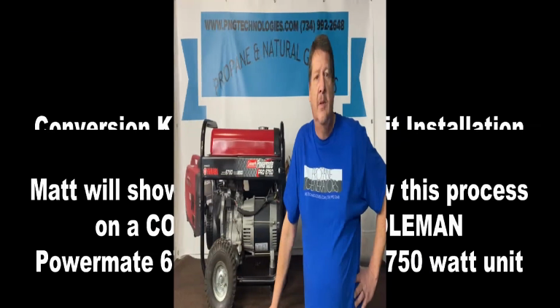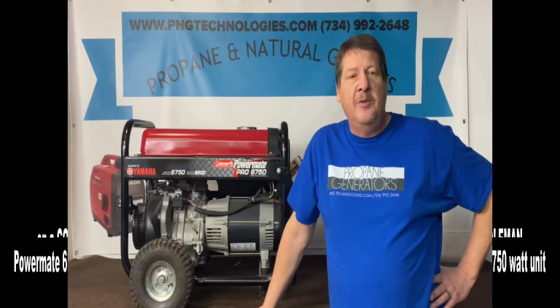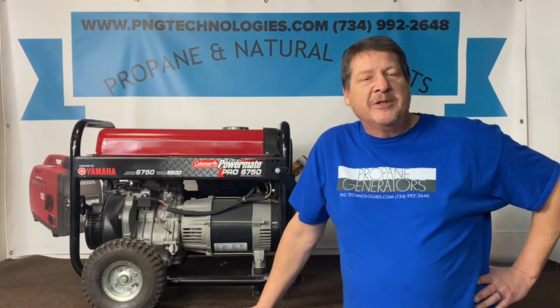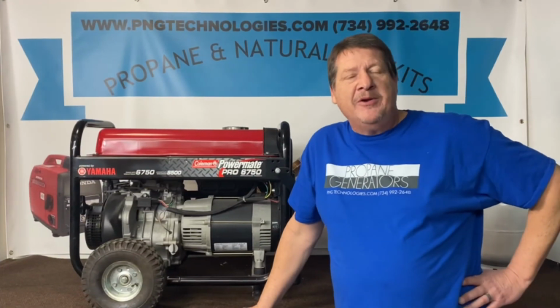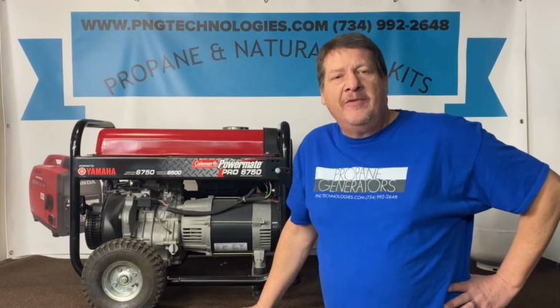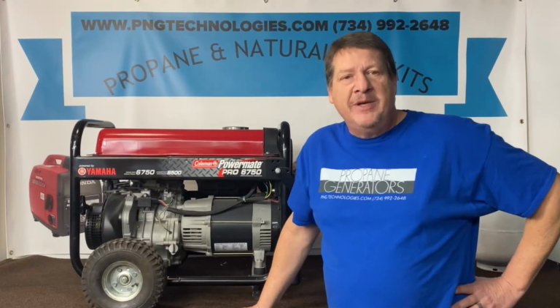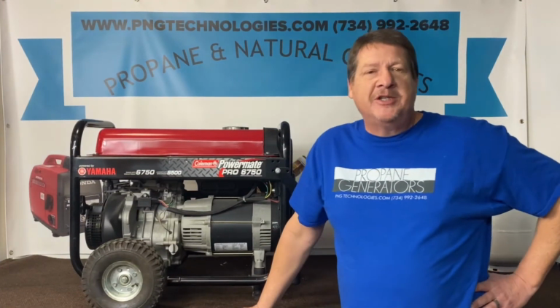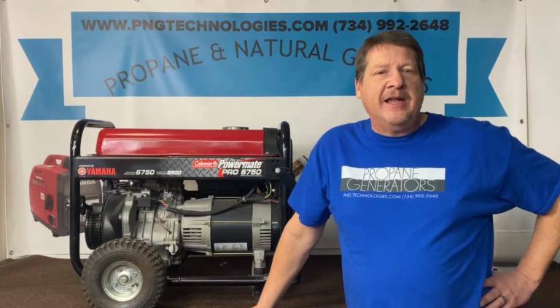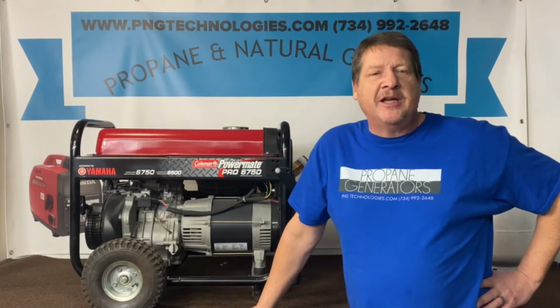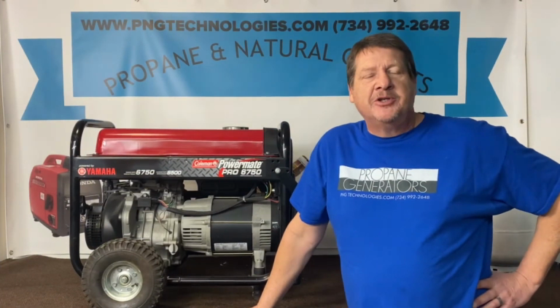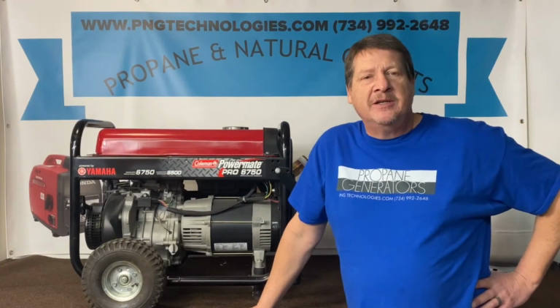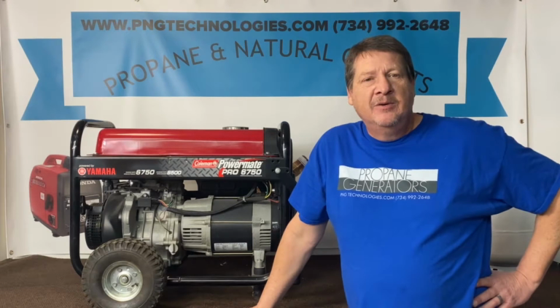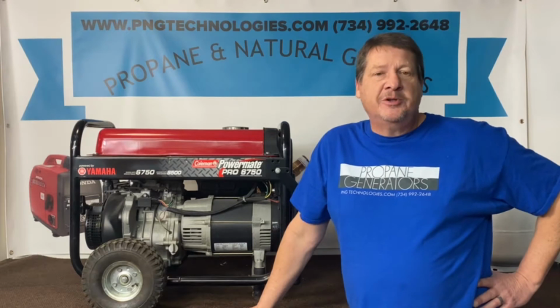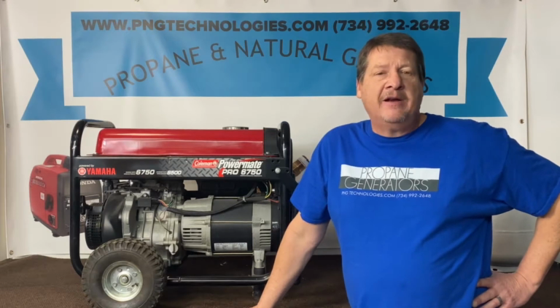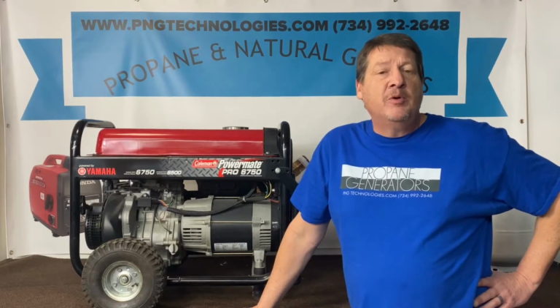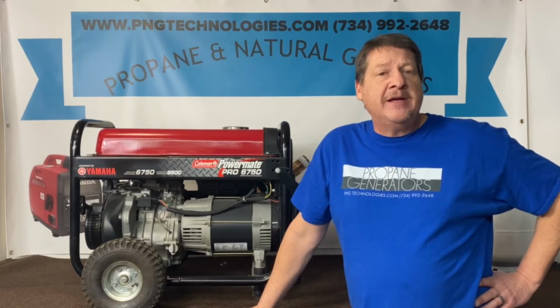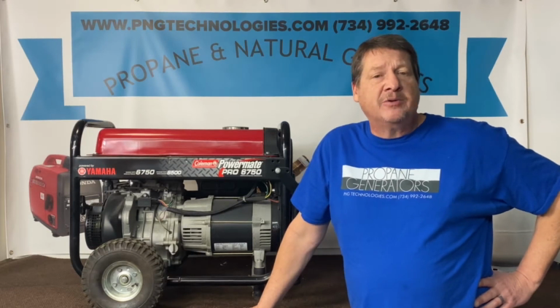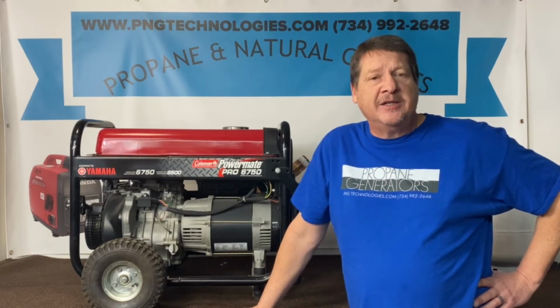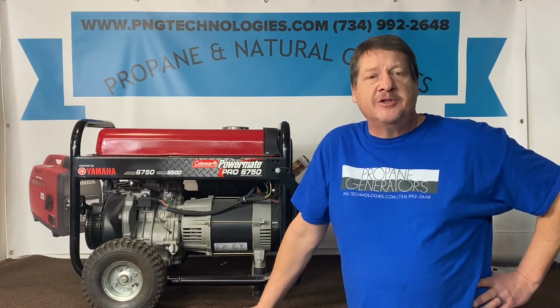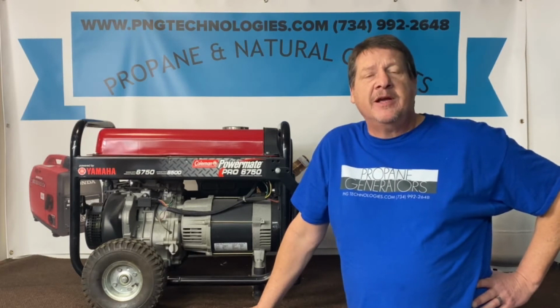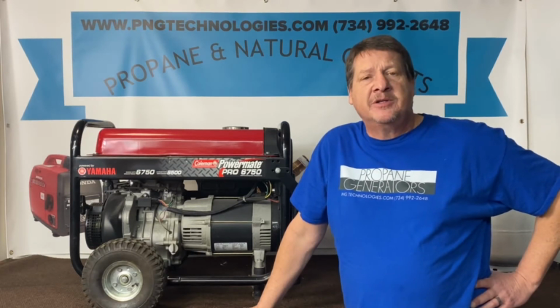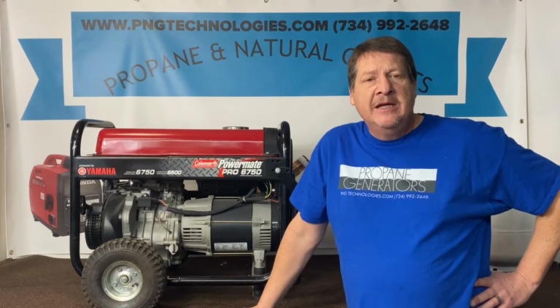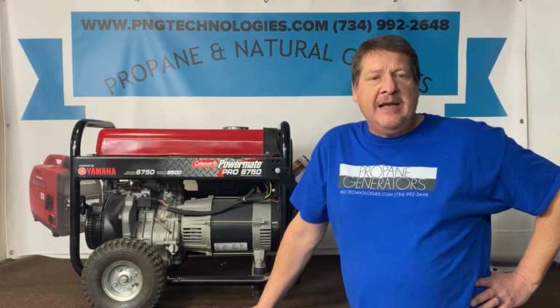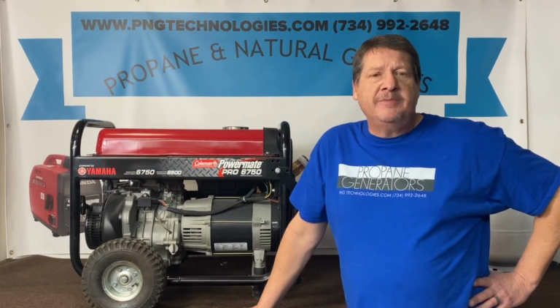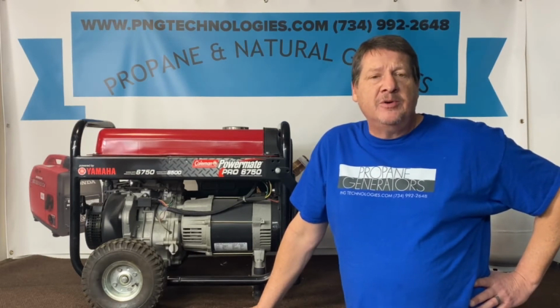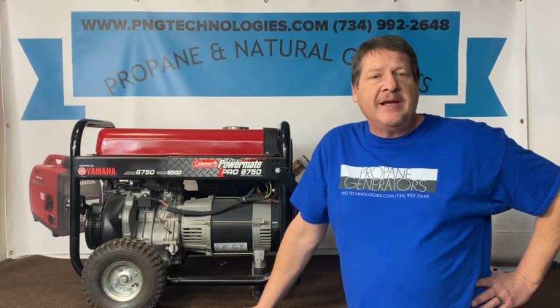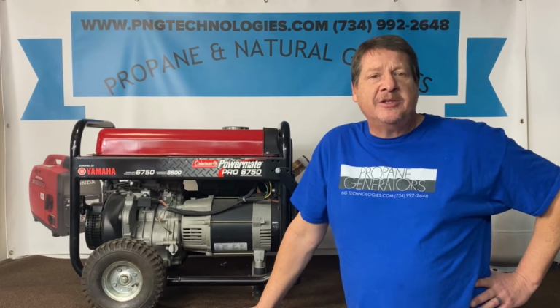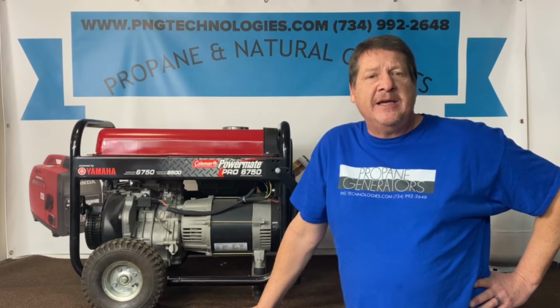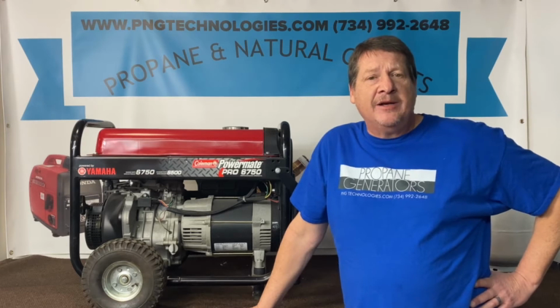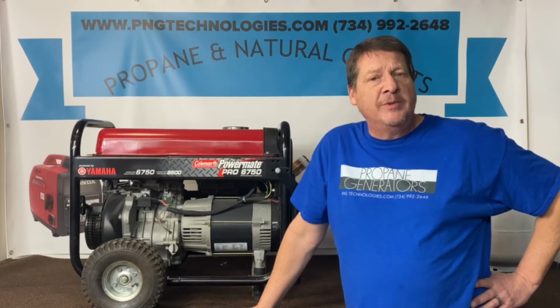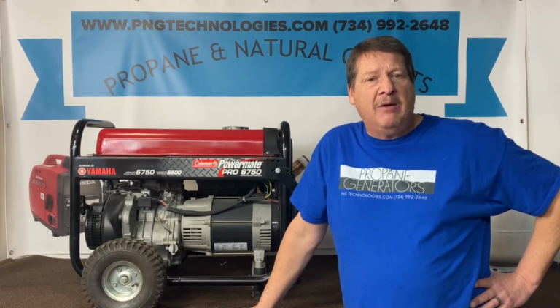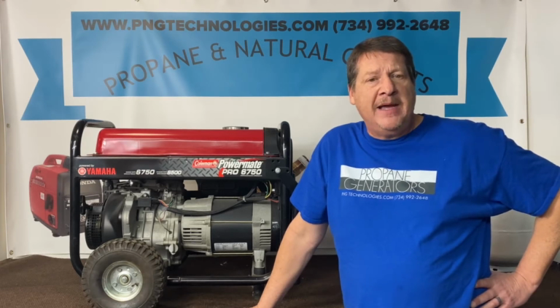Hello, my name is Matt Nolfe. I'm with P&G Technologies out of Michigan. We're a supplier of propane and natural gas kits for generators. Today we're going to be showing you a custom kit on a Coleman Powermate.